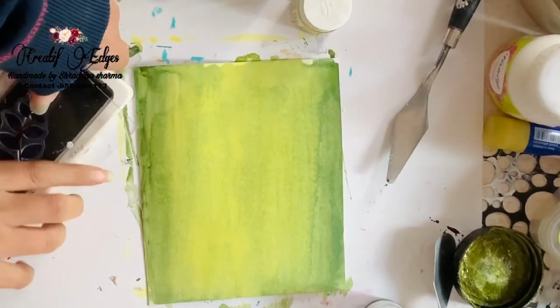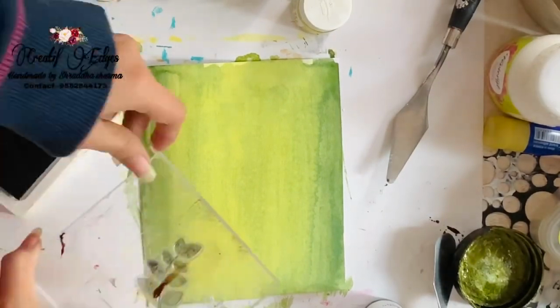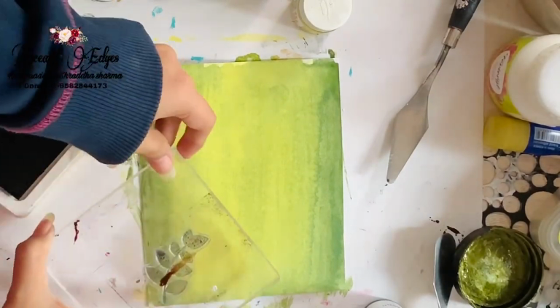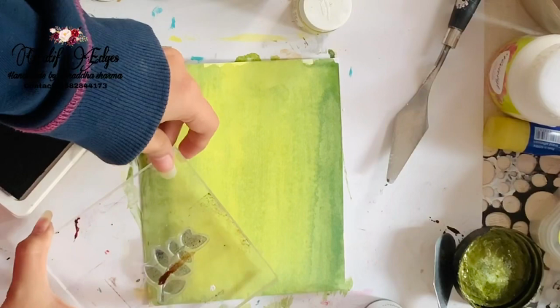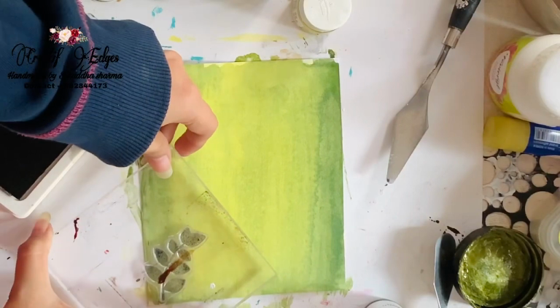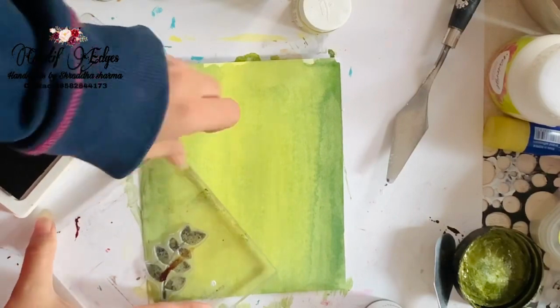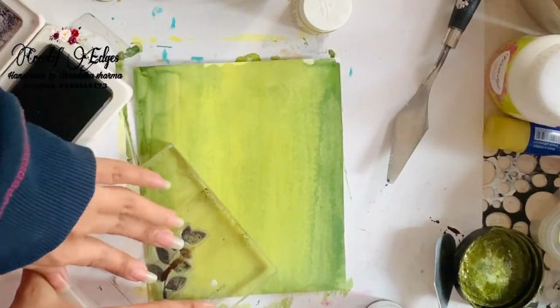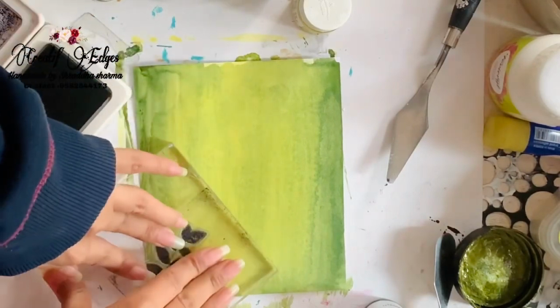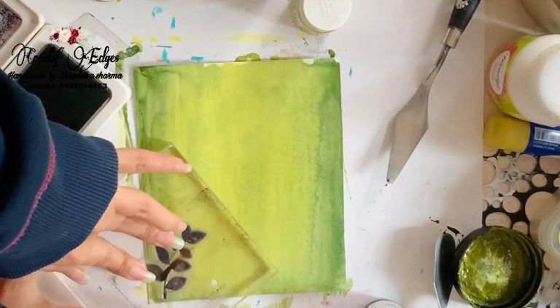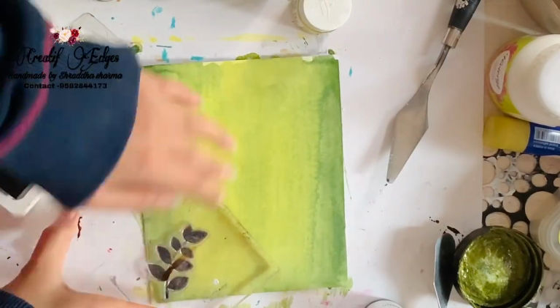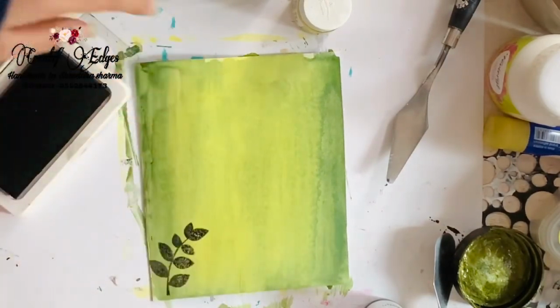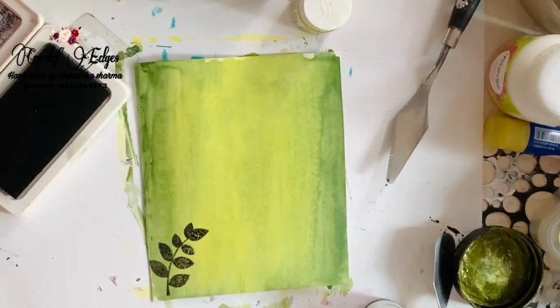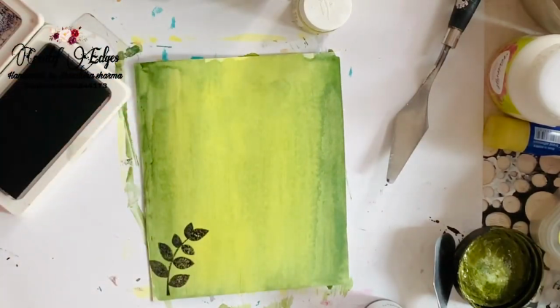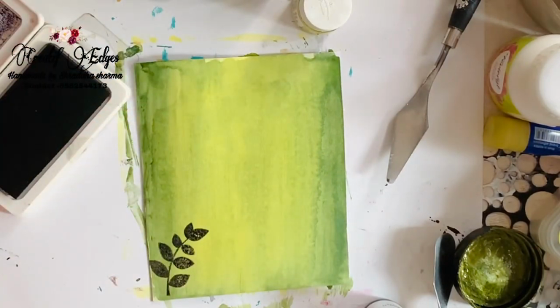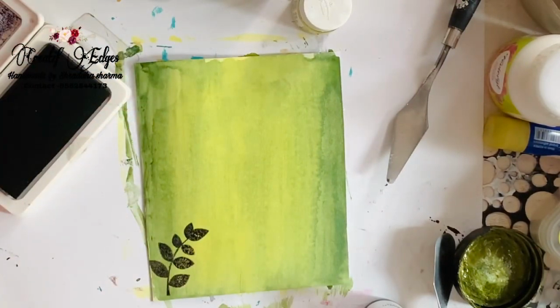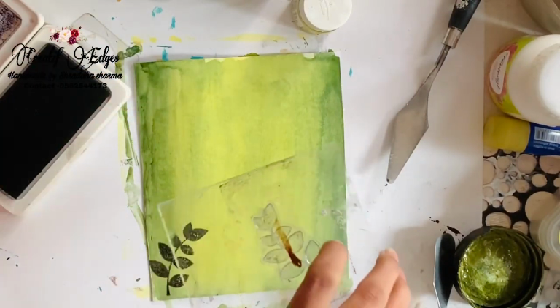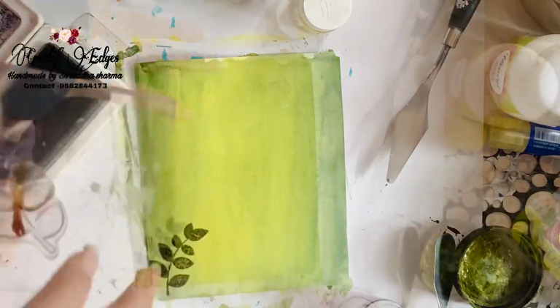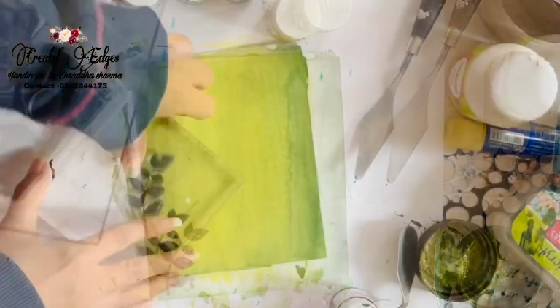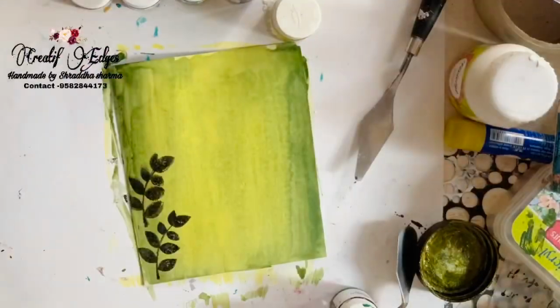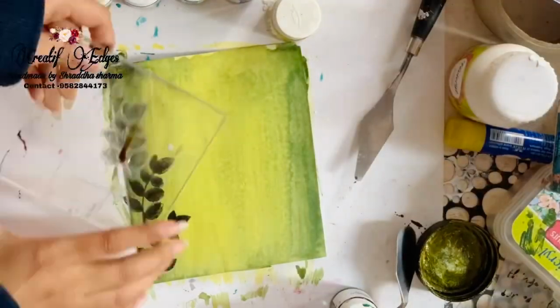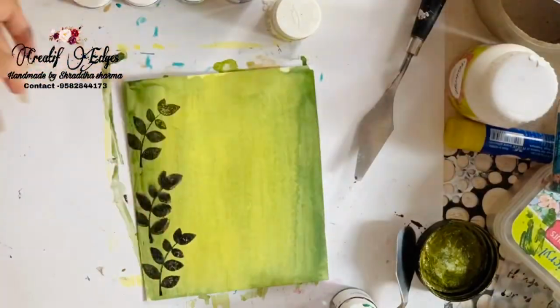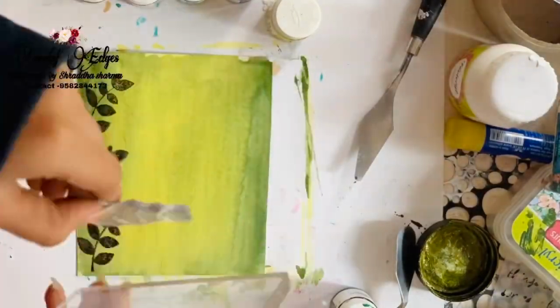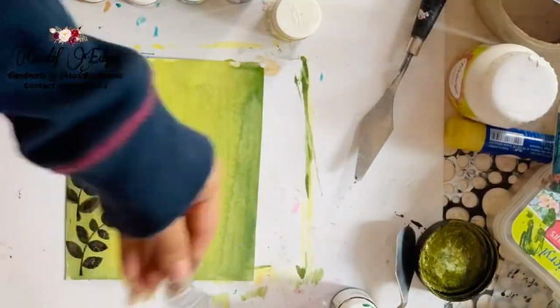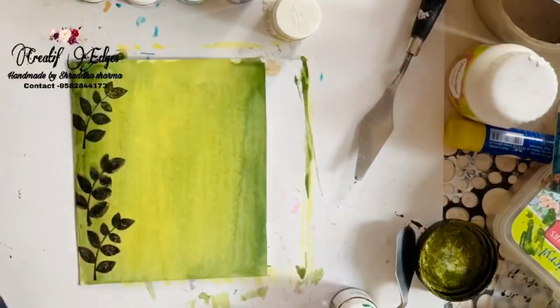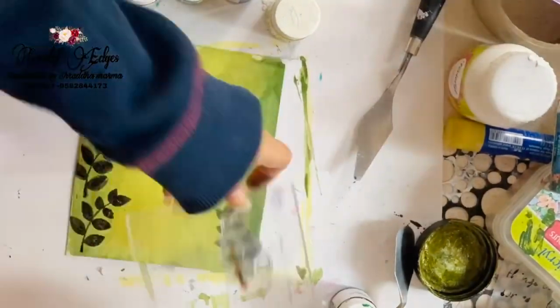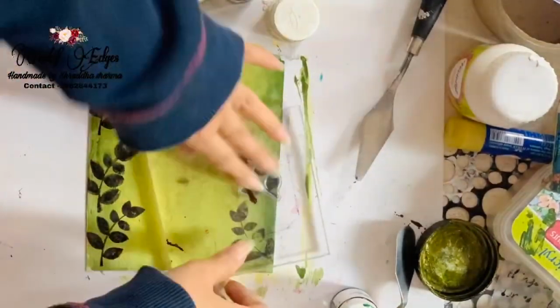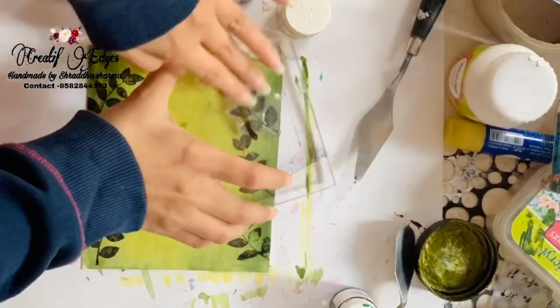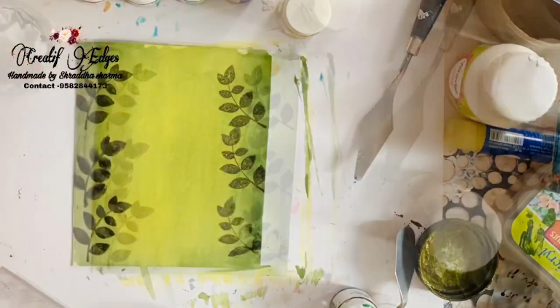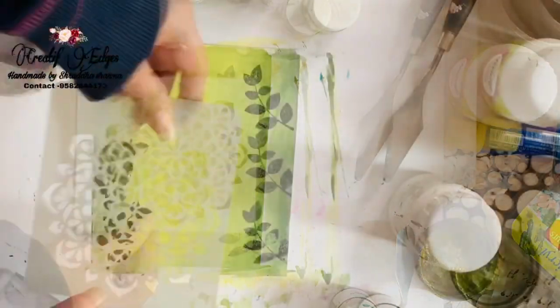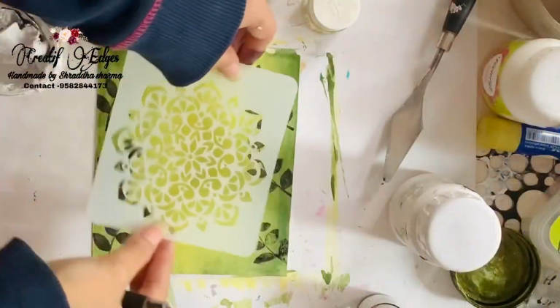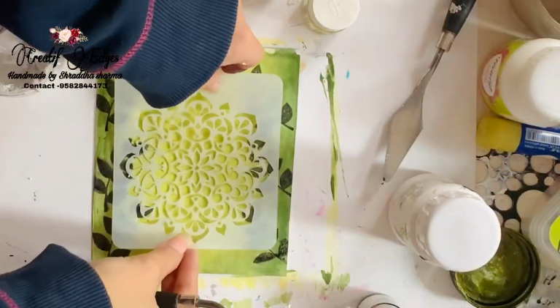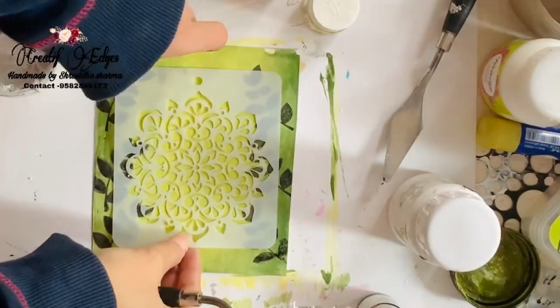After that I'm going to do some stamping. I'm just stamping a little bit on the sides, and the design is going to look amazing. I'm just stamping on the sides like that.